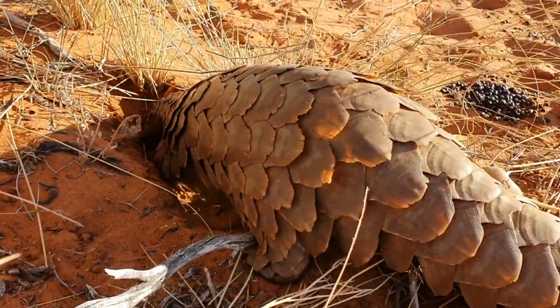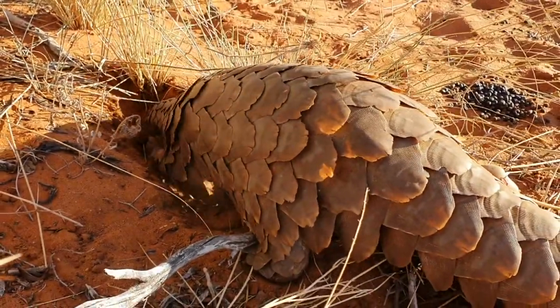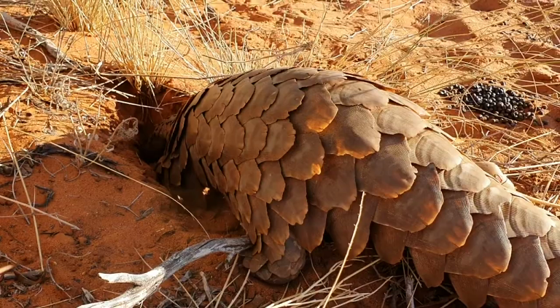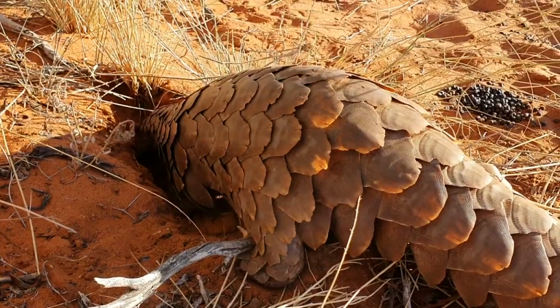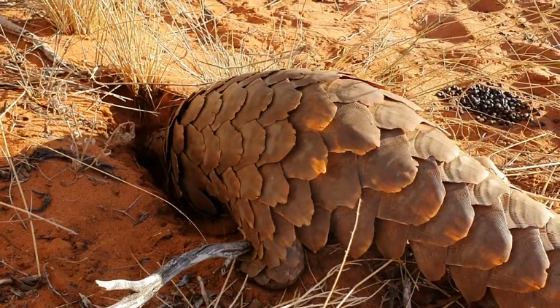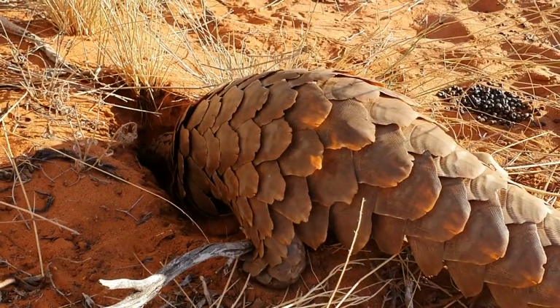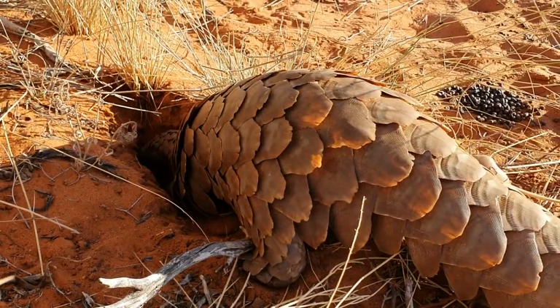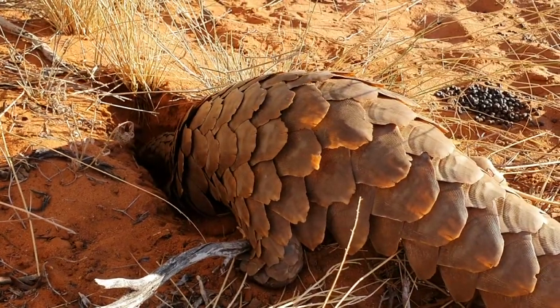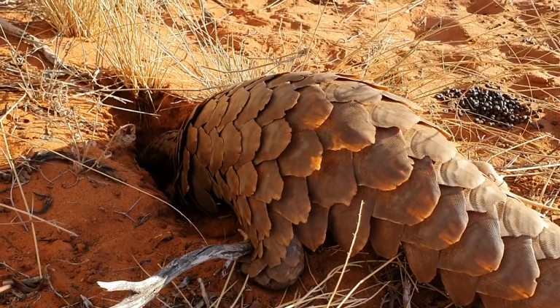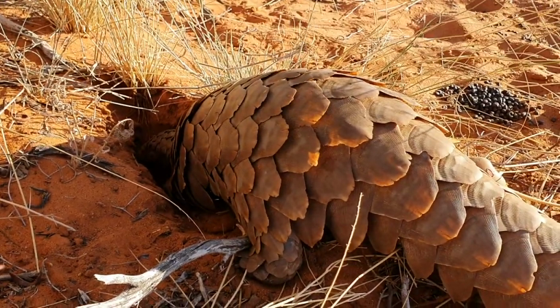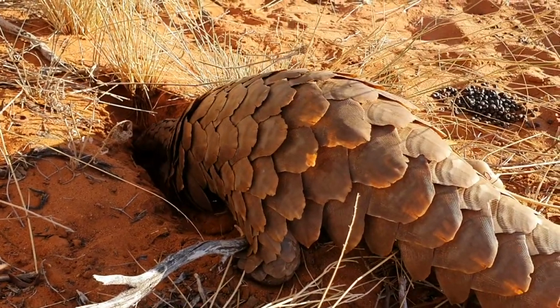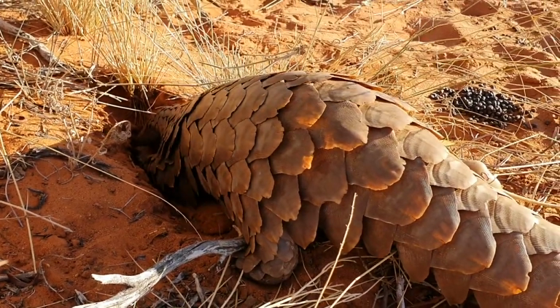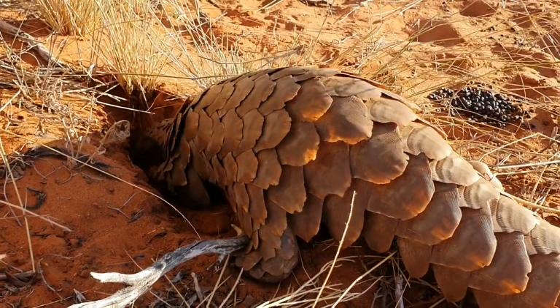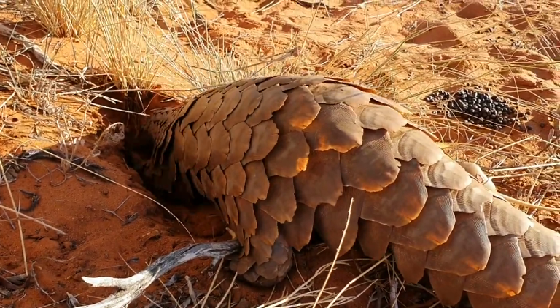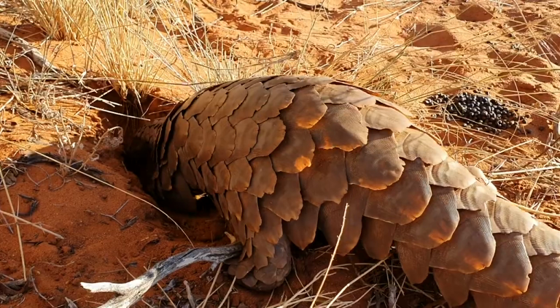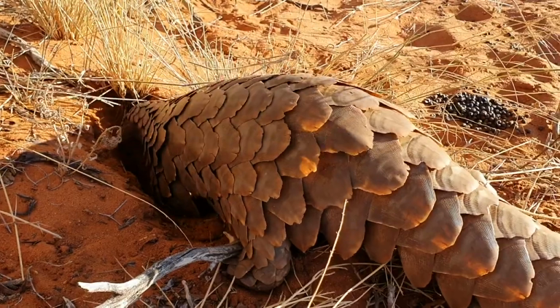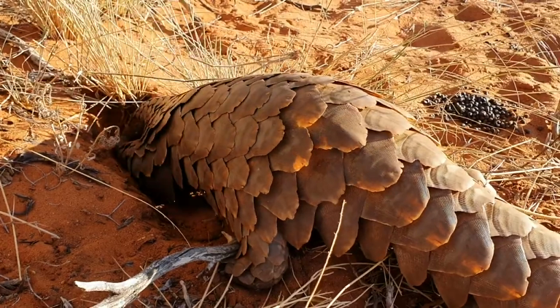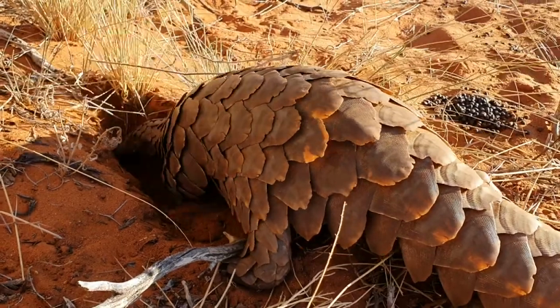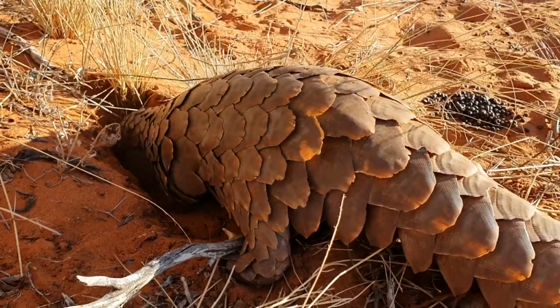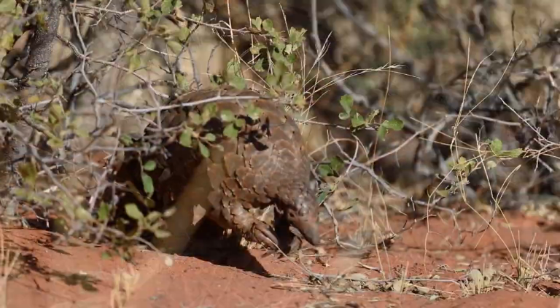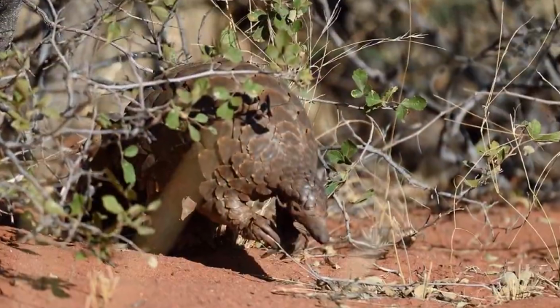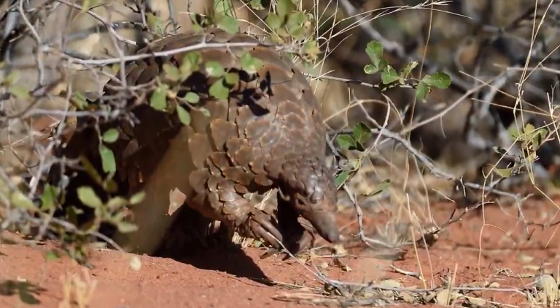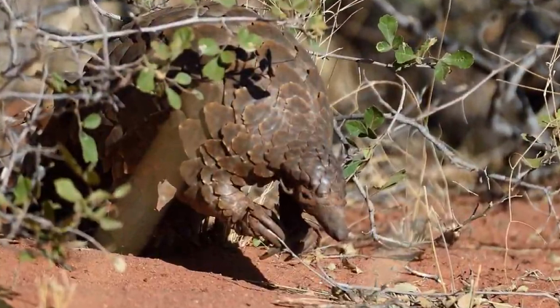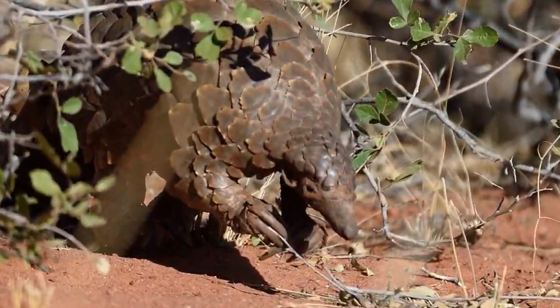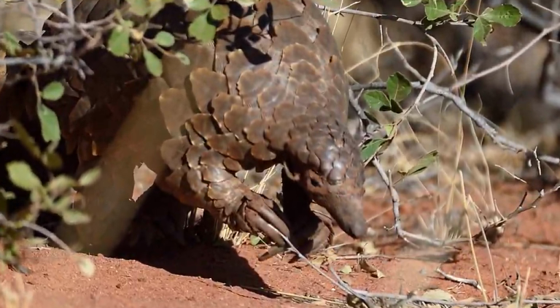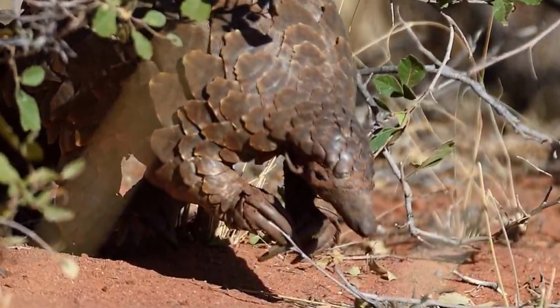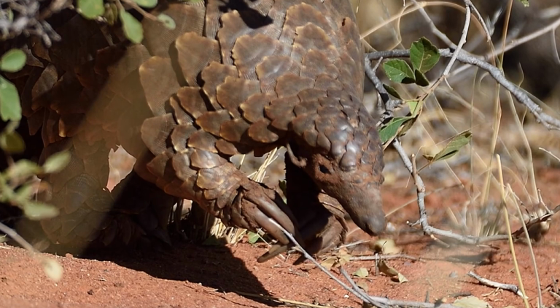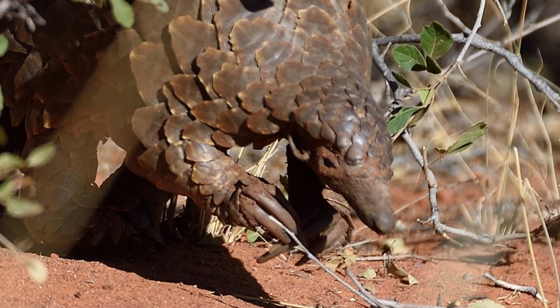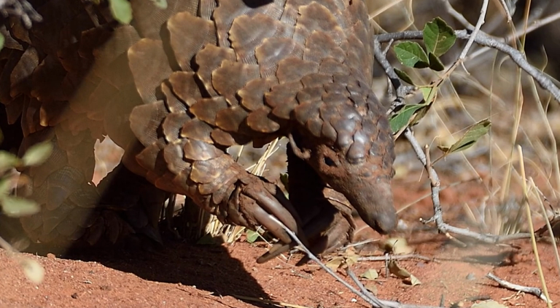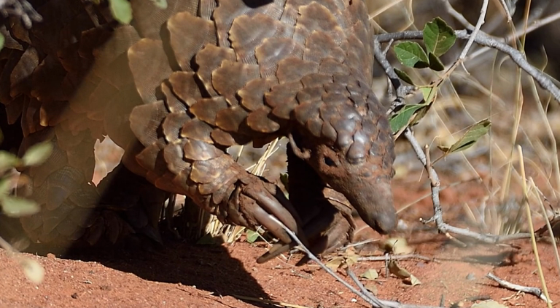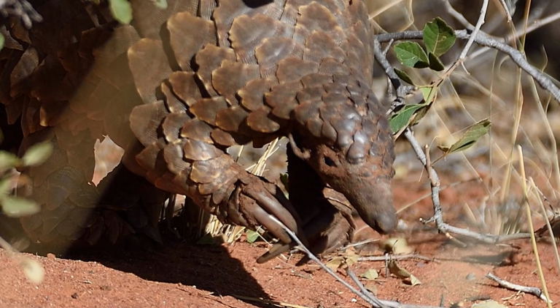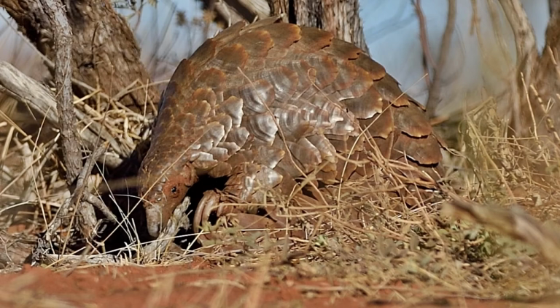They feed on the most abundant source of protein in the world — termites — as well as ants, some invertebrates, and their larvae. Its long claws are ideal for burrowing and penetrating the strongest of termite mounds.